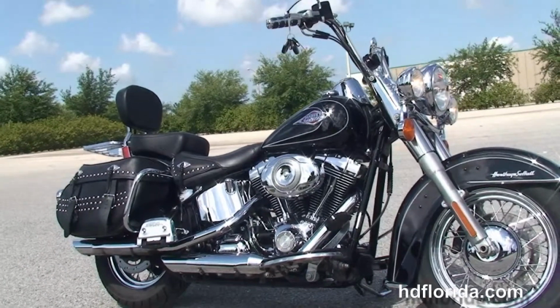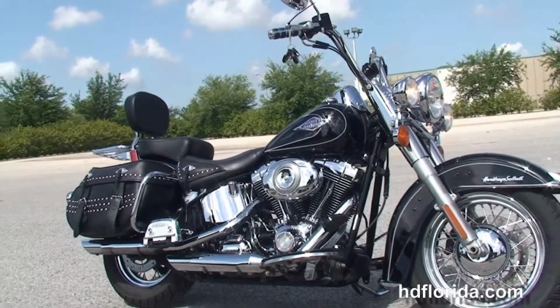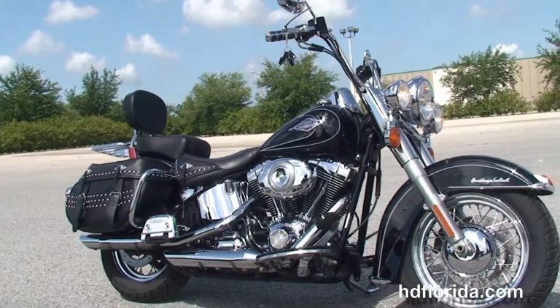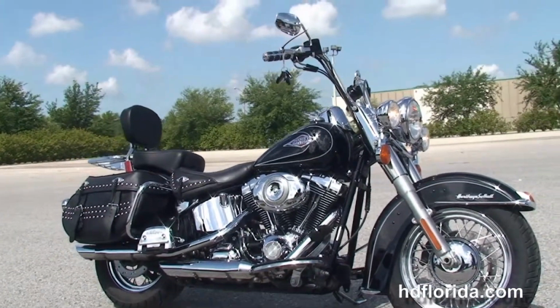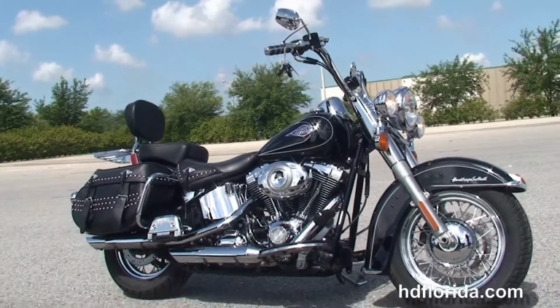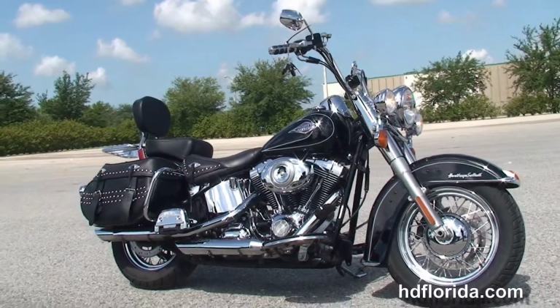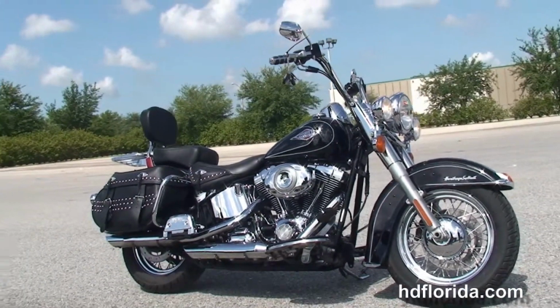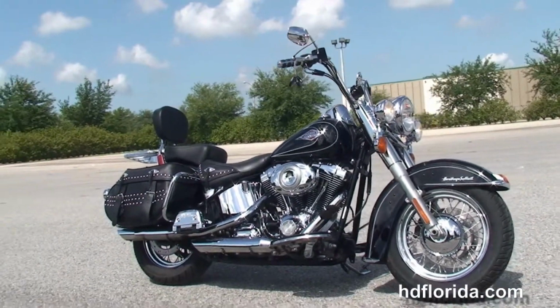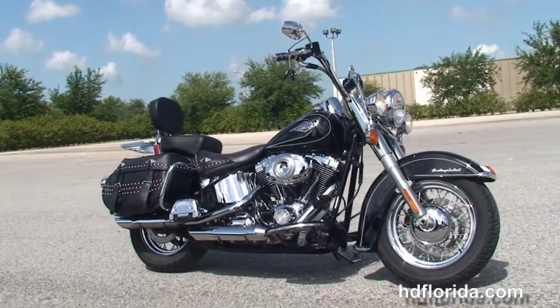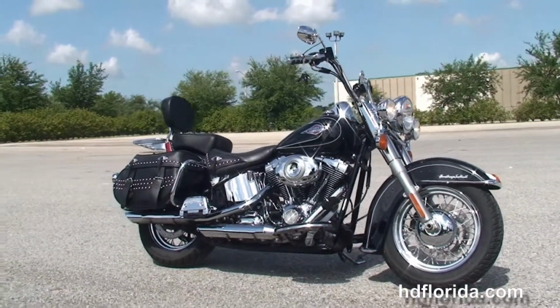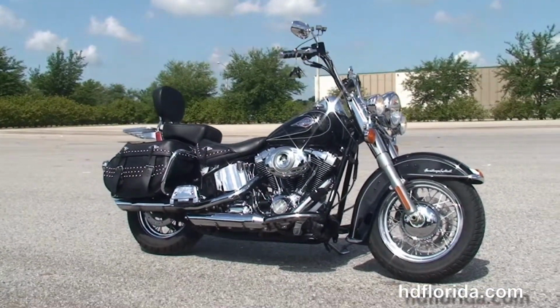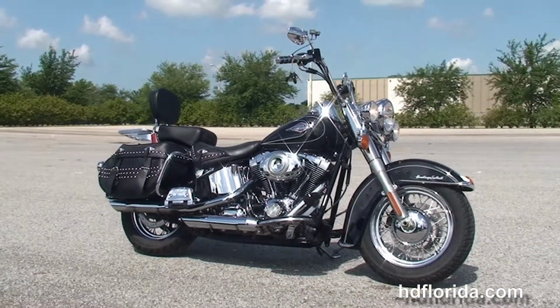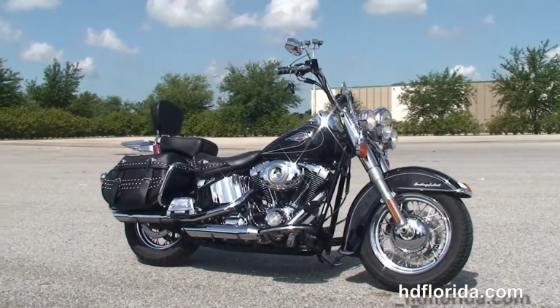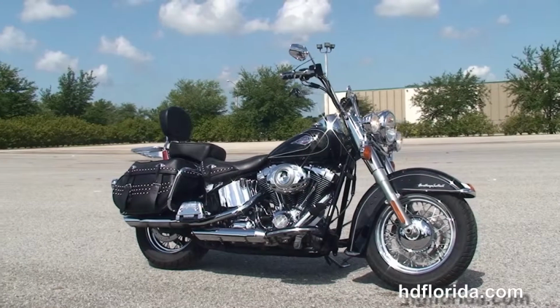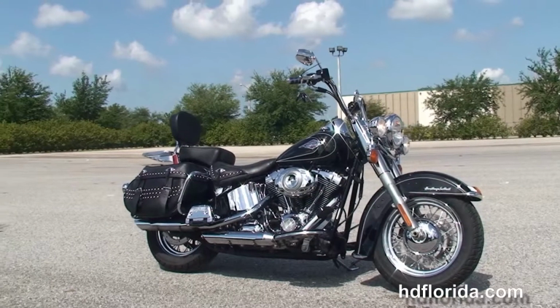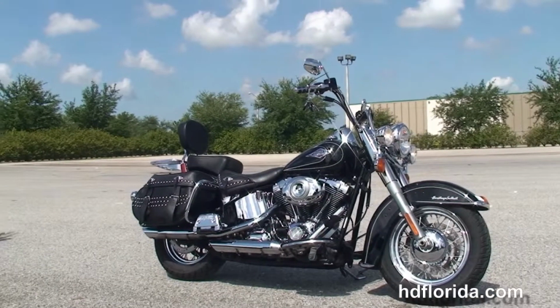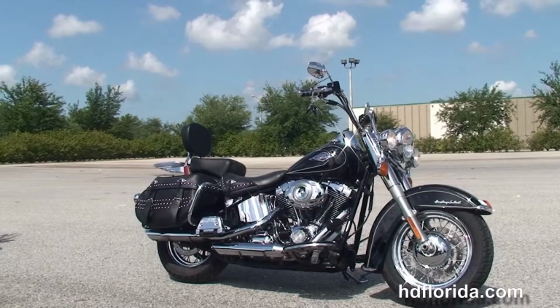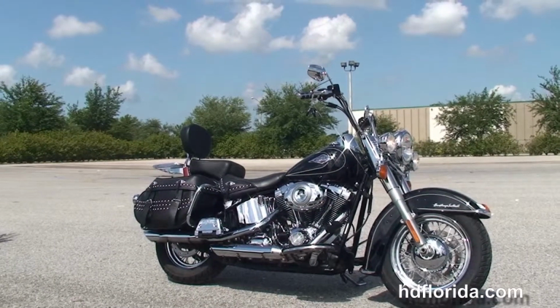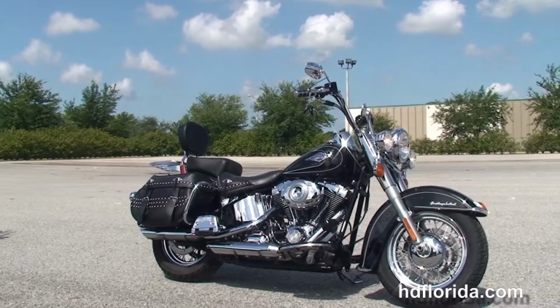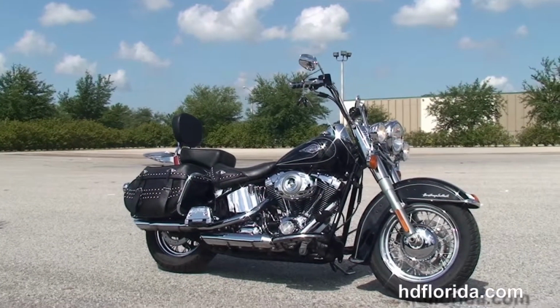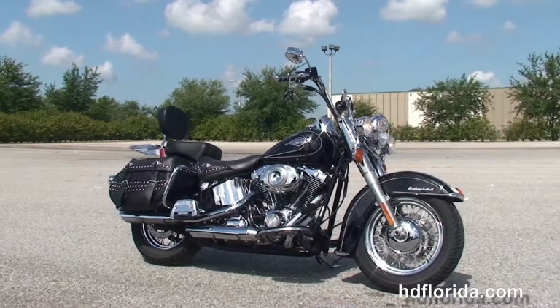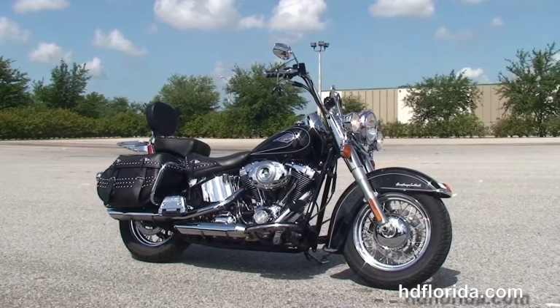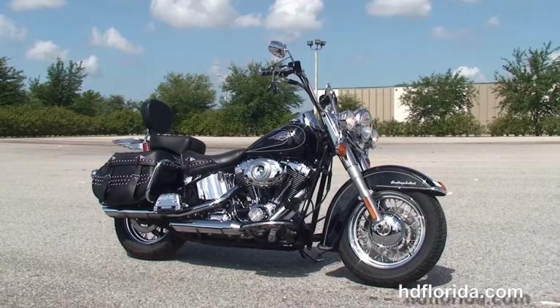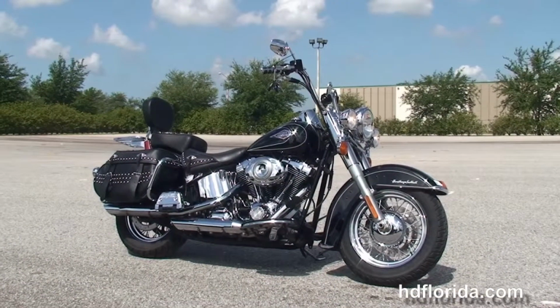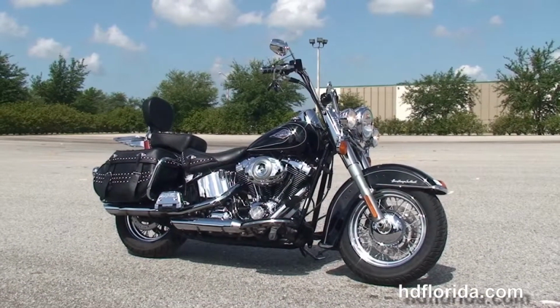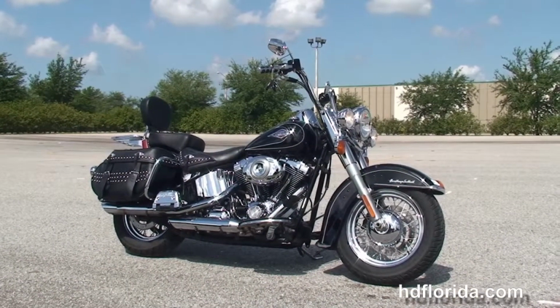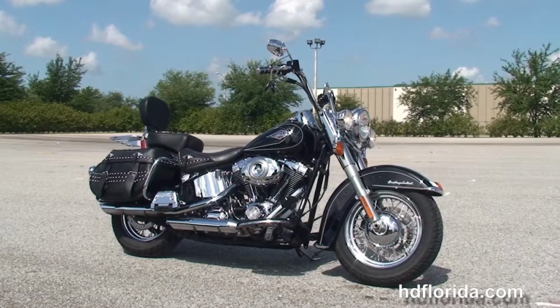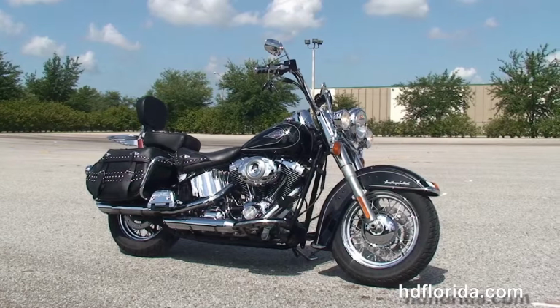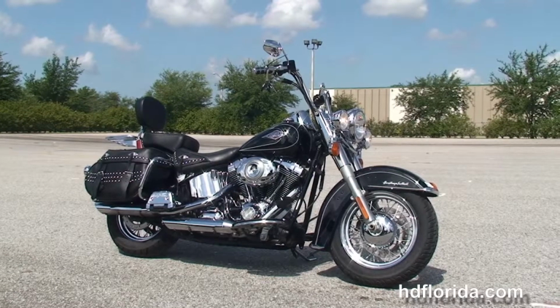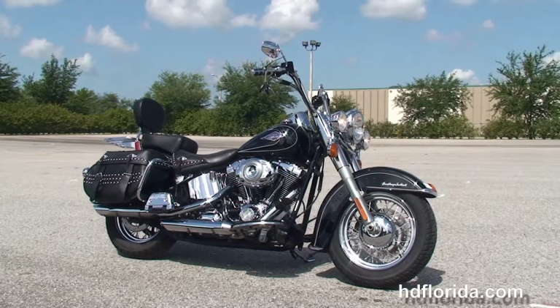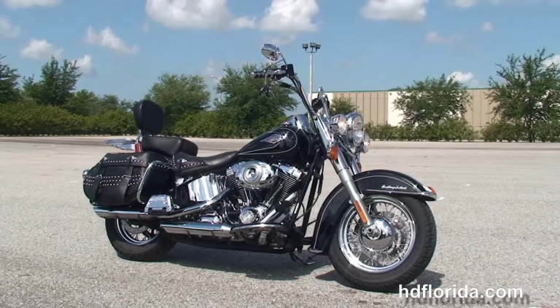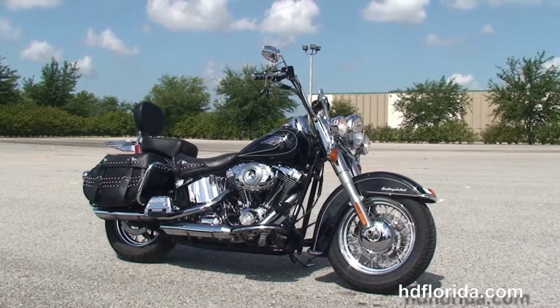Here at the world-famous Harley-Davidson Brandon, all our bikes are fully serviced and safety inspected. We take anything on trade — import motorcycles, cars, campers, trailers, boats, RVs. You name it, we take it, as long as we don't have to feed it.